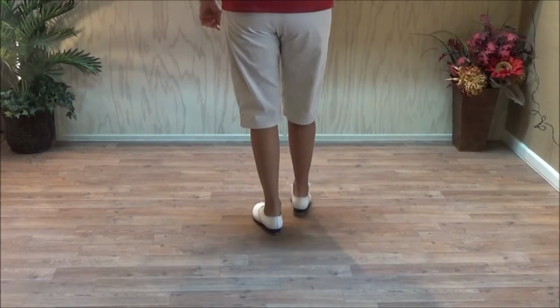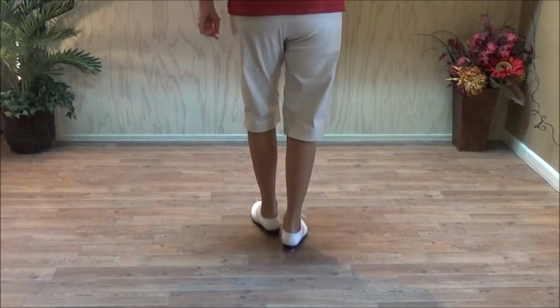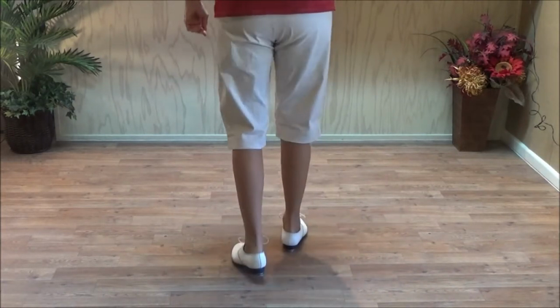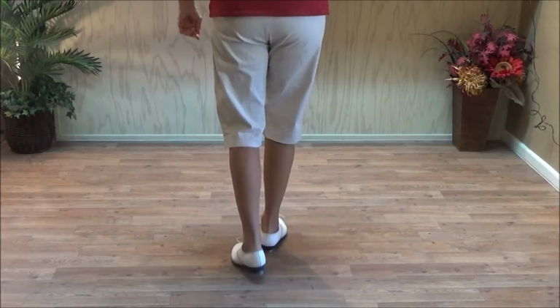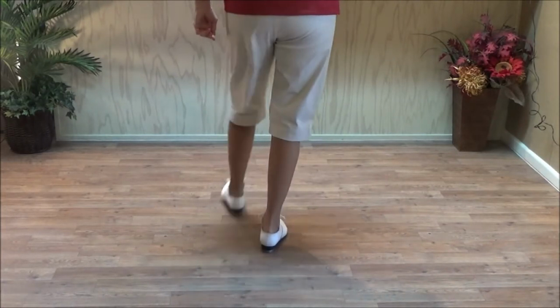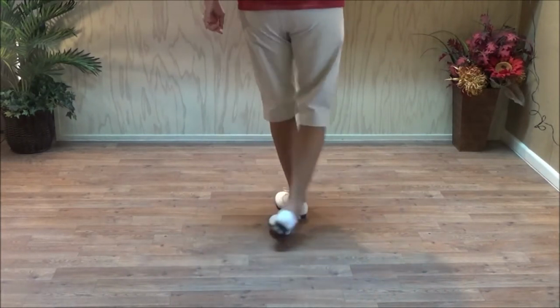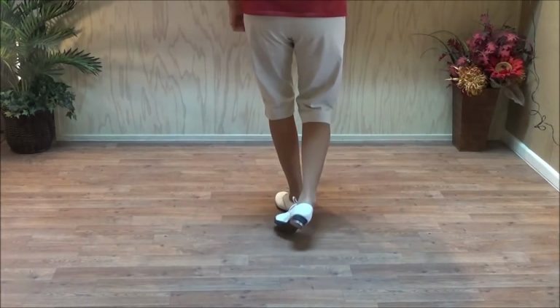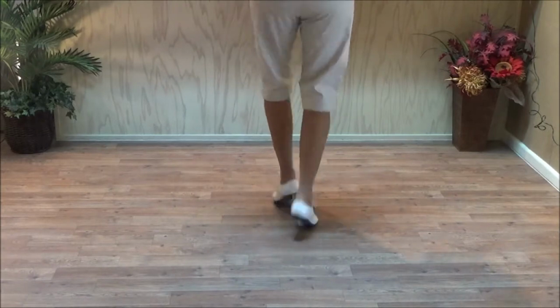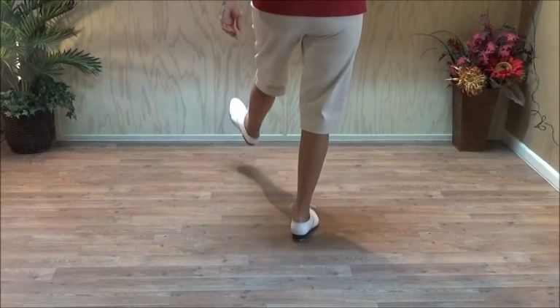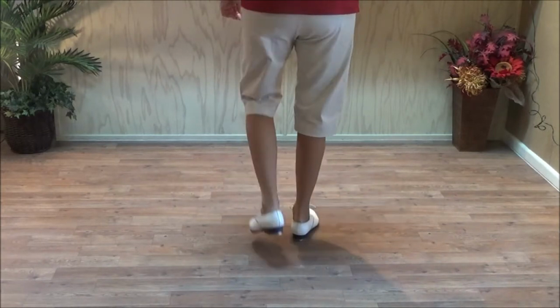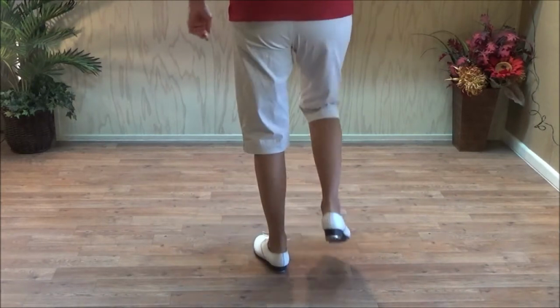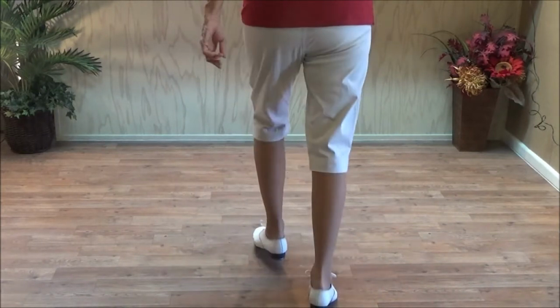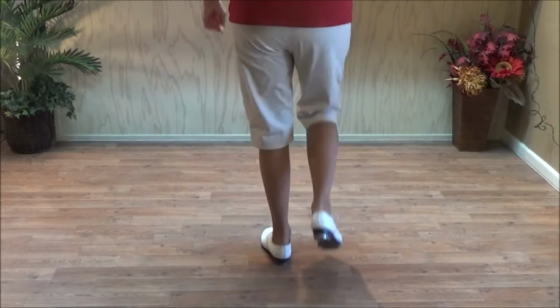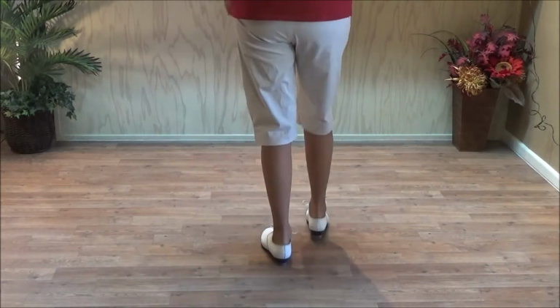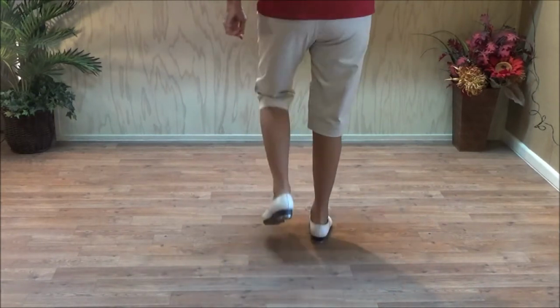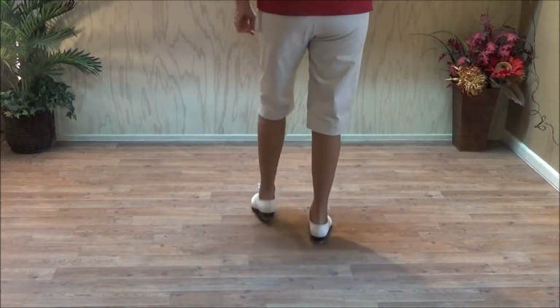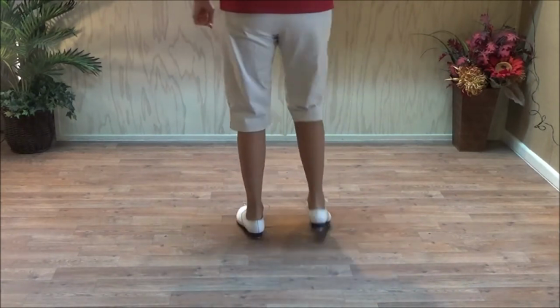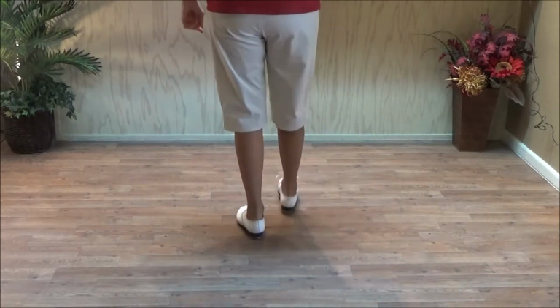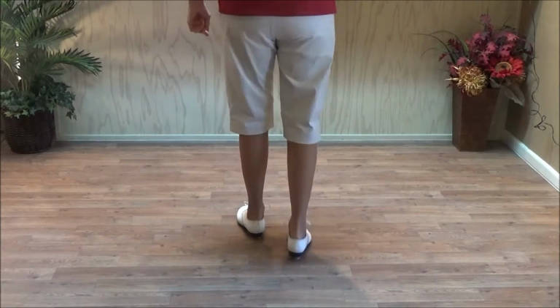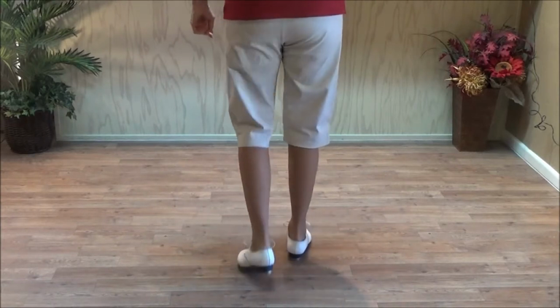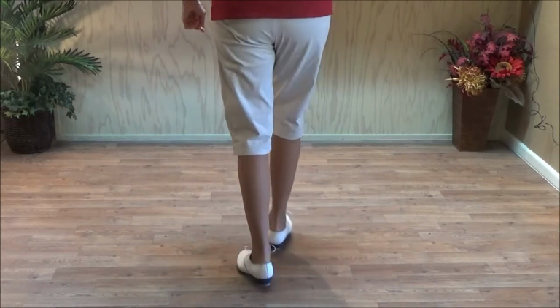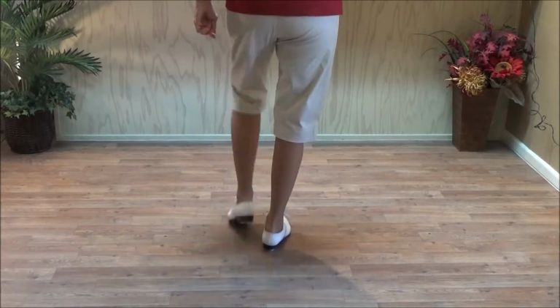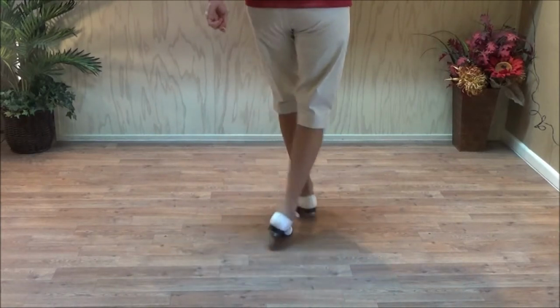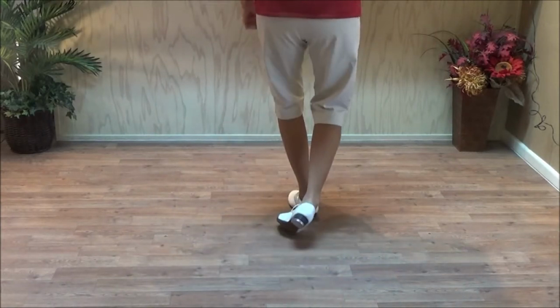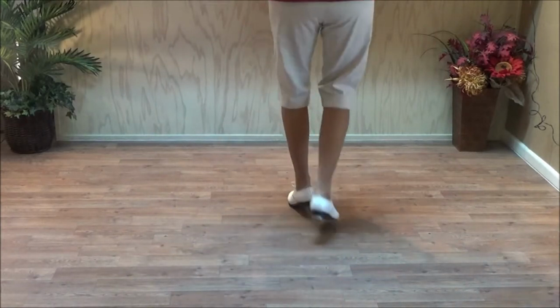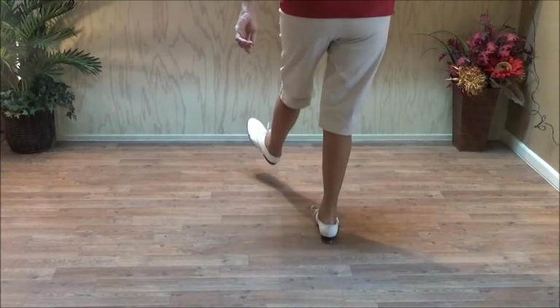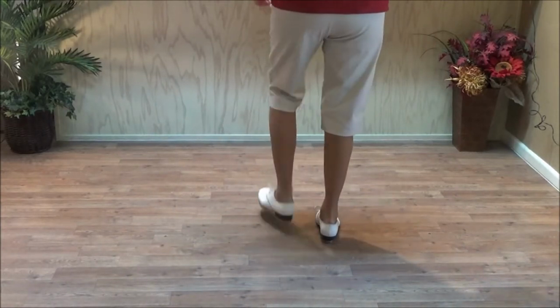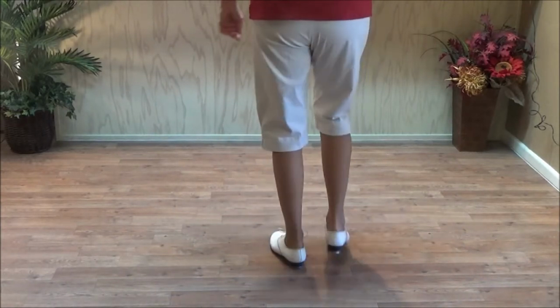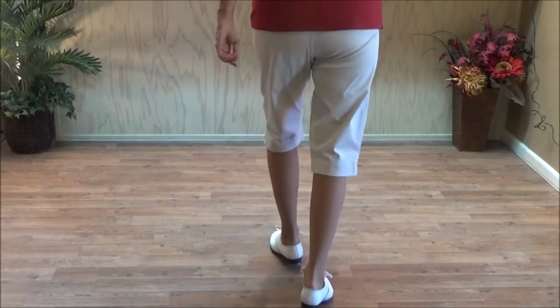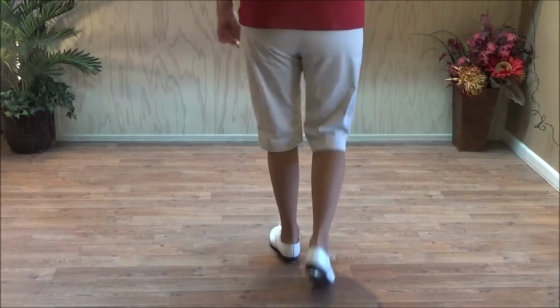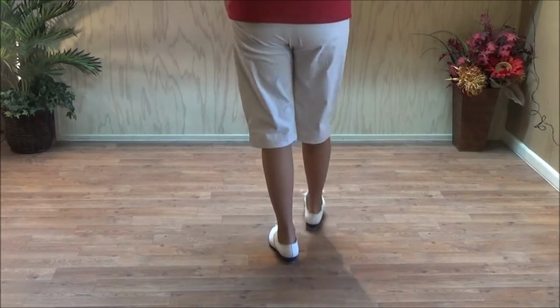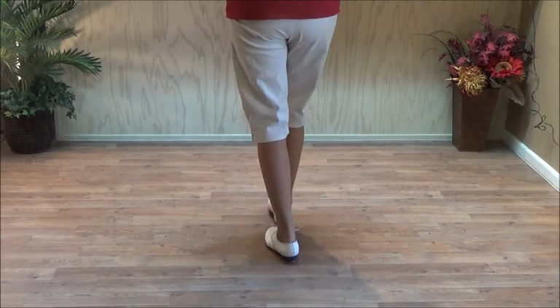Break step. Double break, kick. Kick, step. Rock, step. With a triple. Break step with counts: and a one, and two, and three, and four. And a triple.